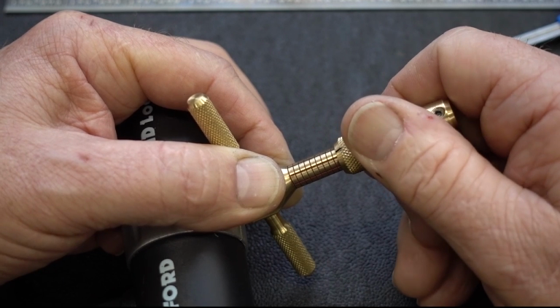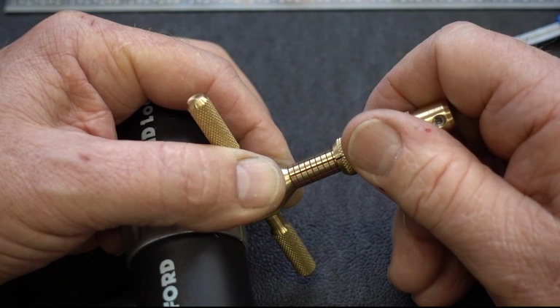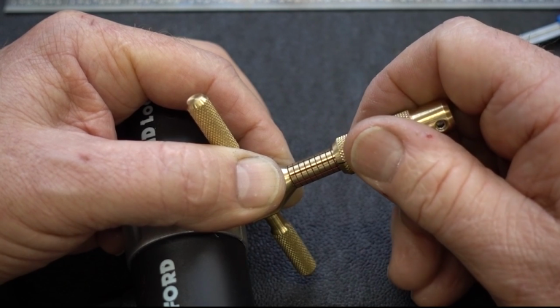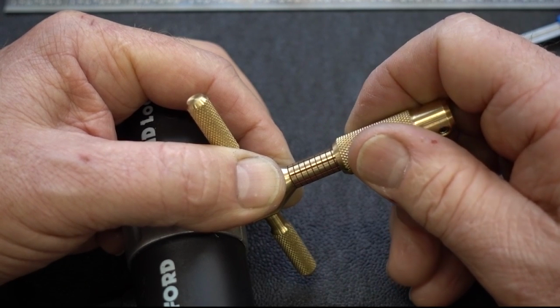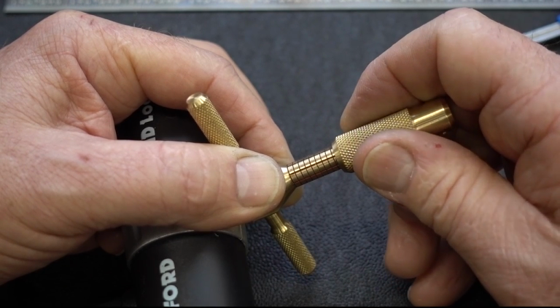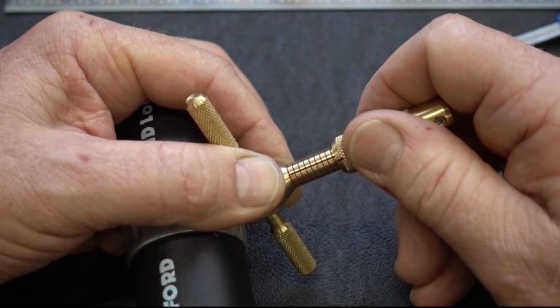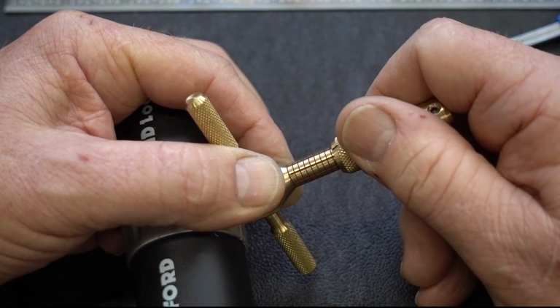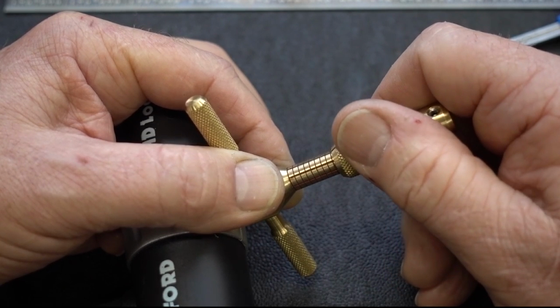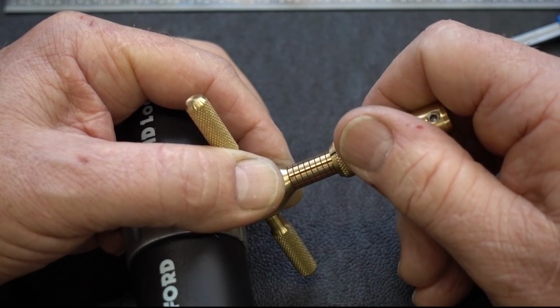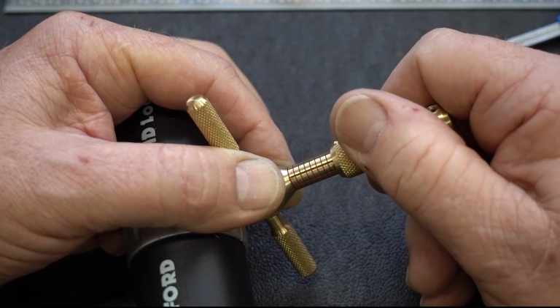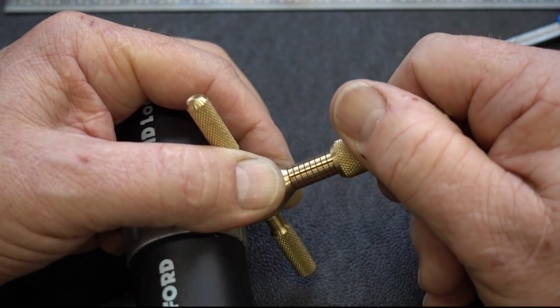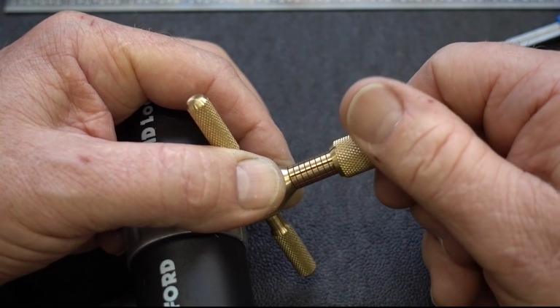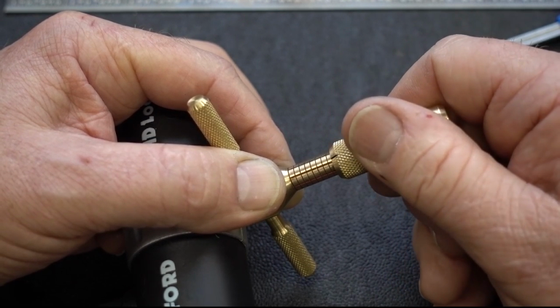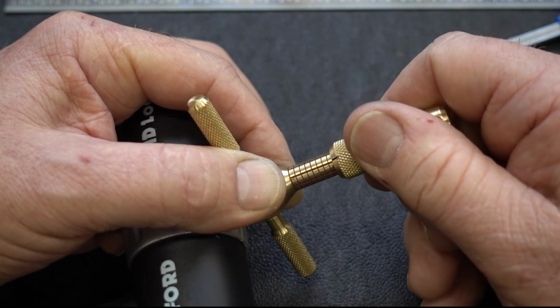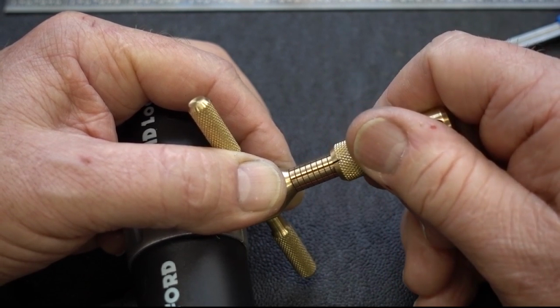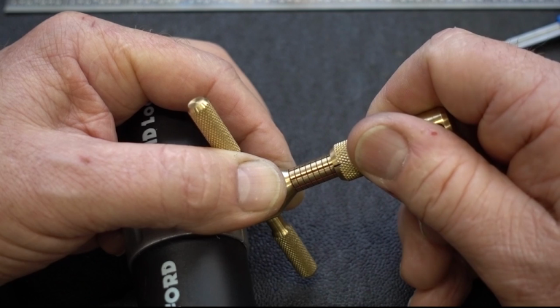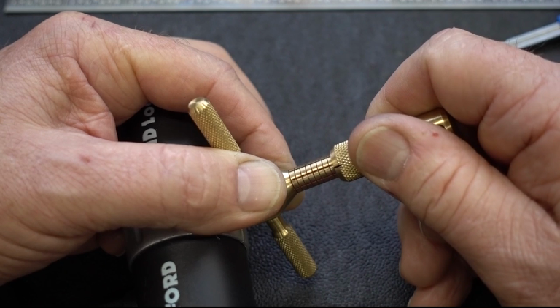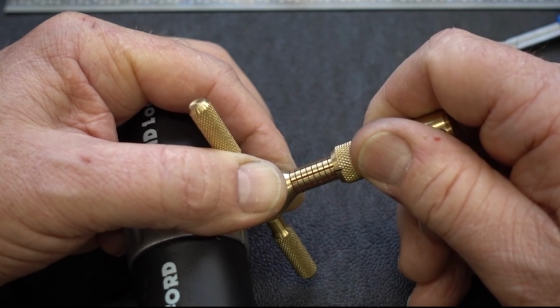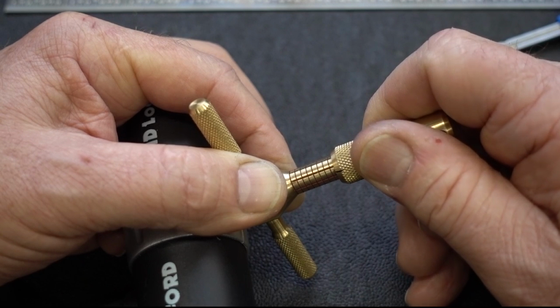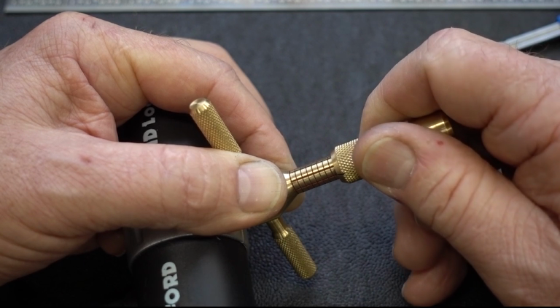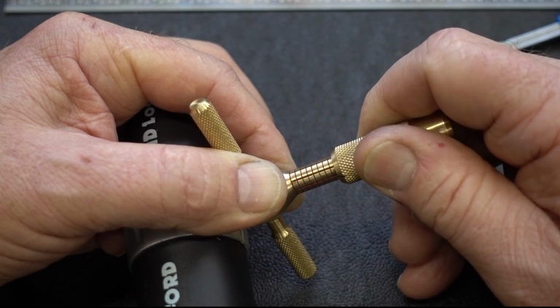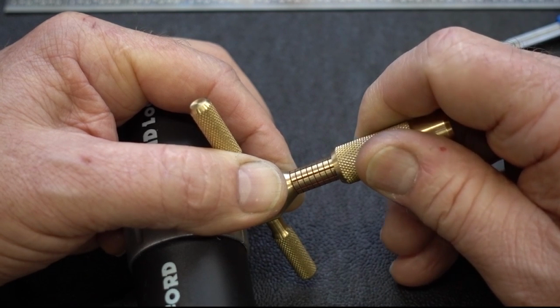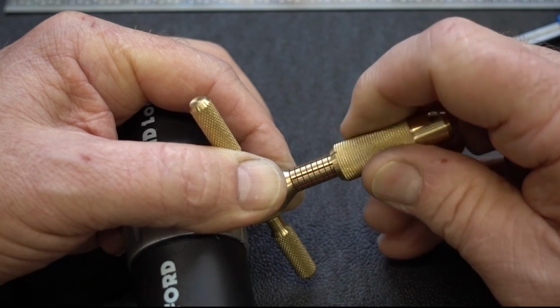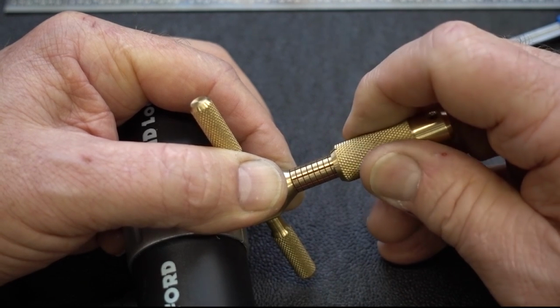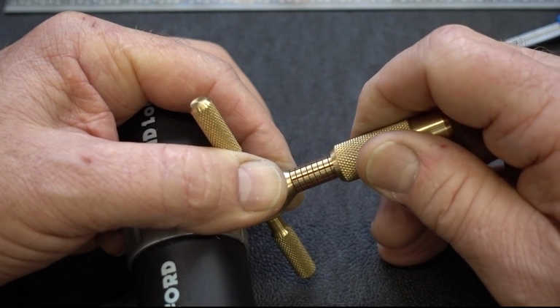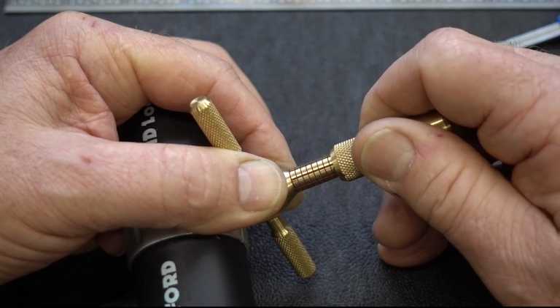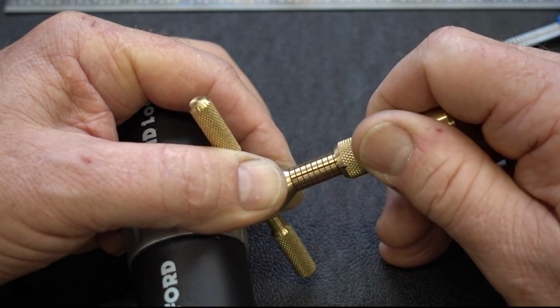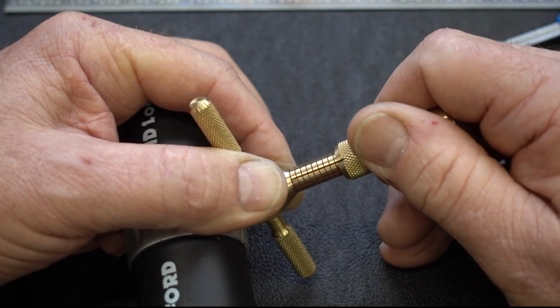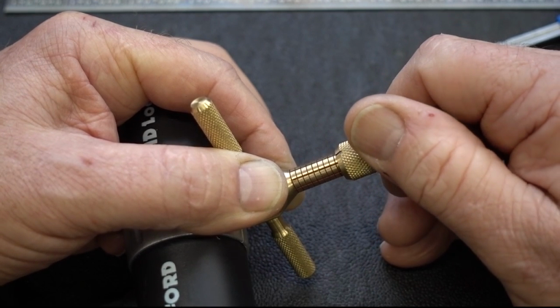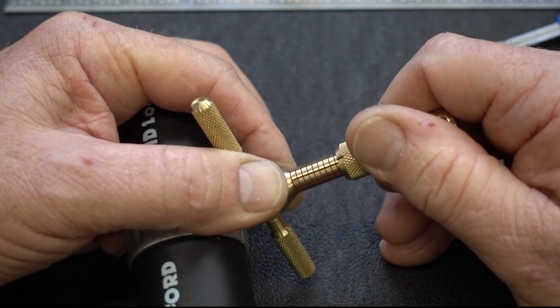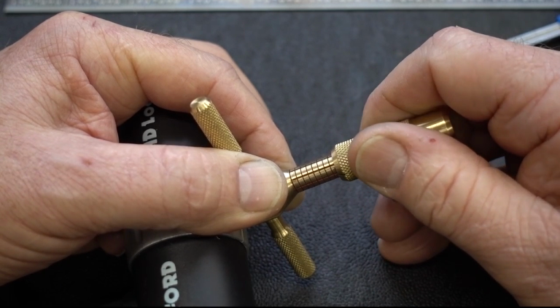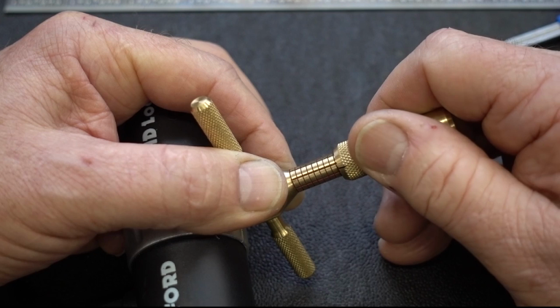I would say these discs in this thing are not a lot wider than the tip of this pick. It's very precise. Placement is required. See how that kept slipping off there?